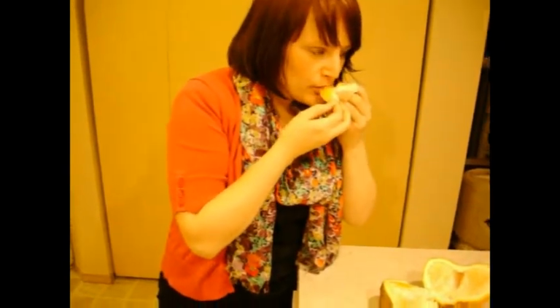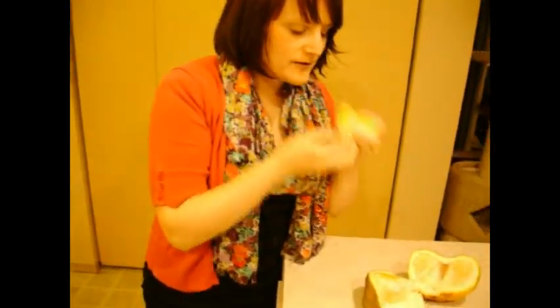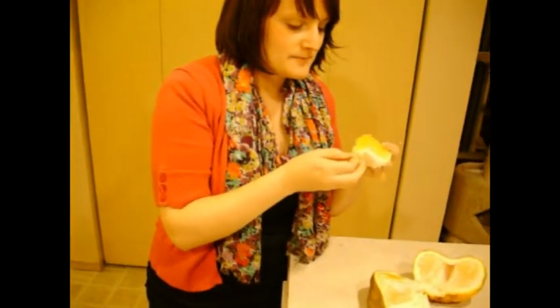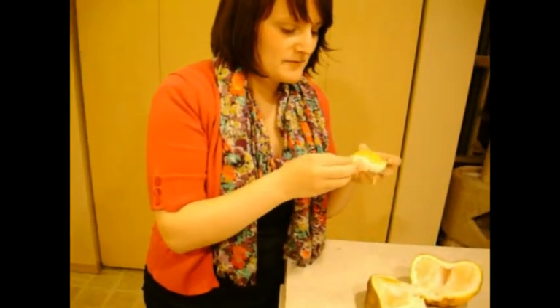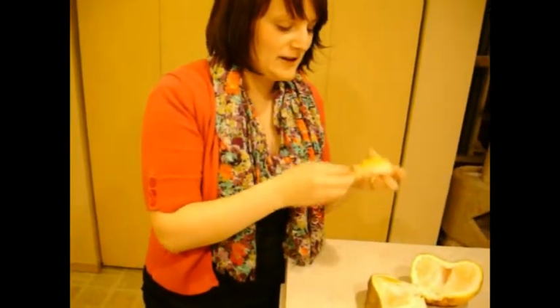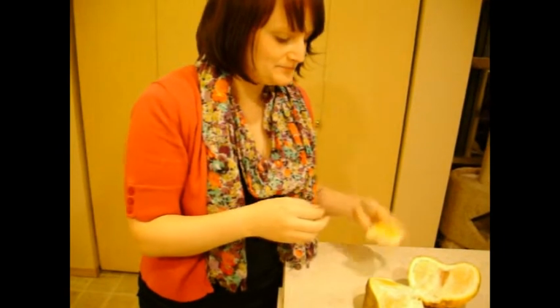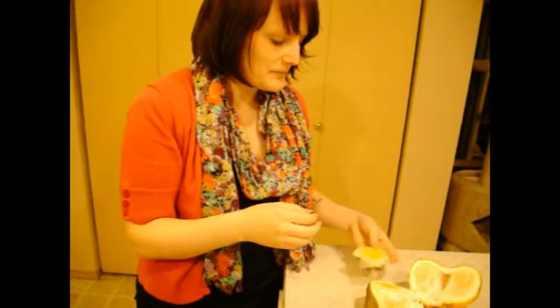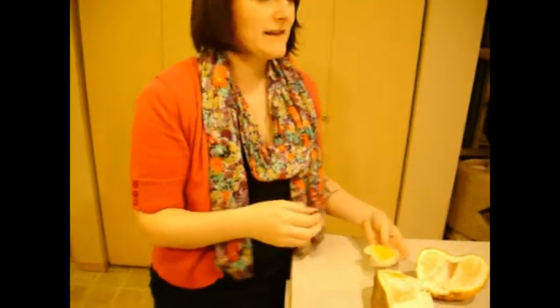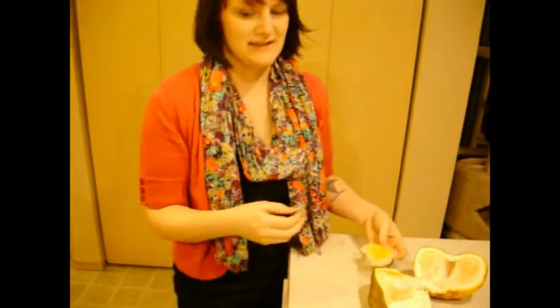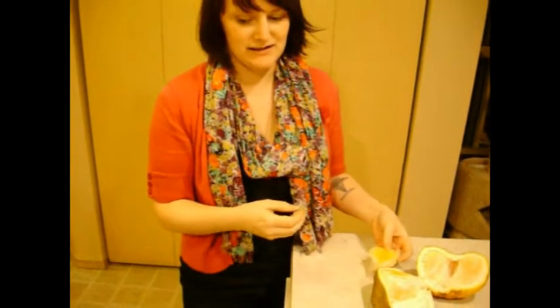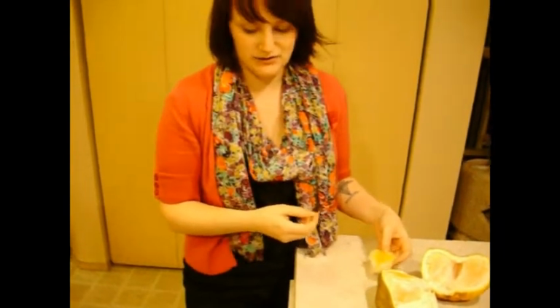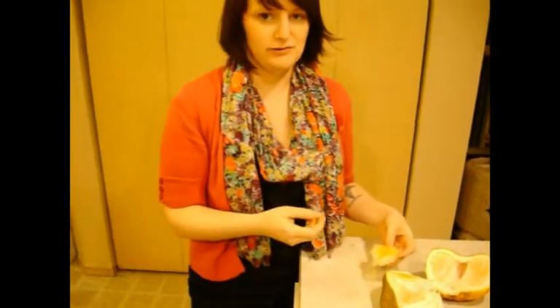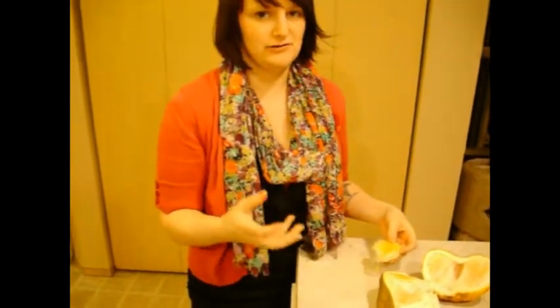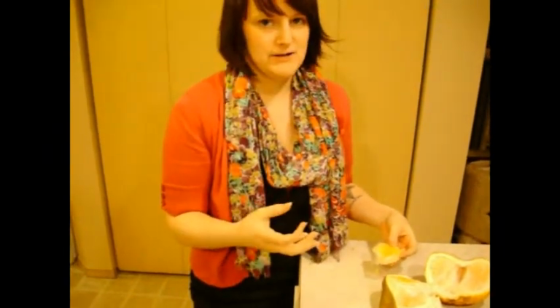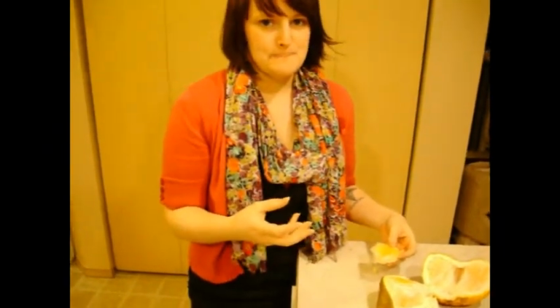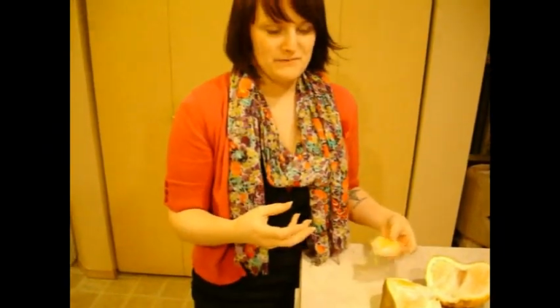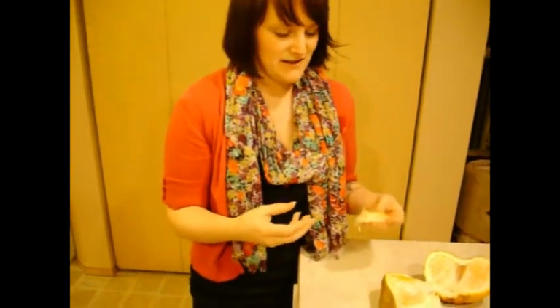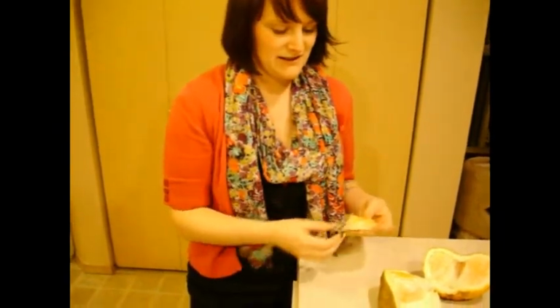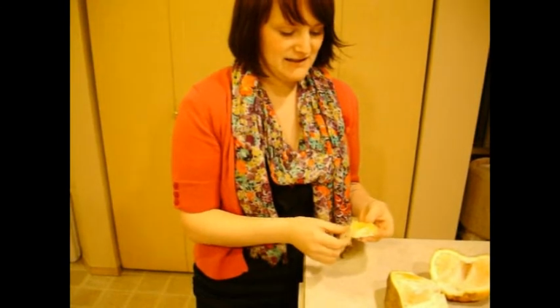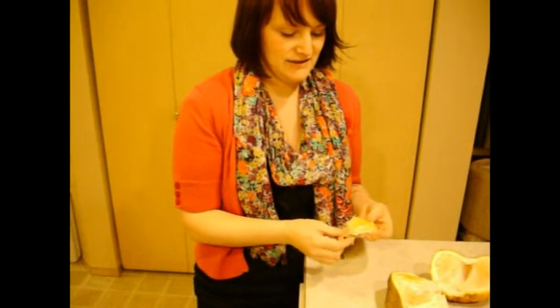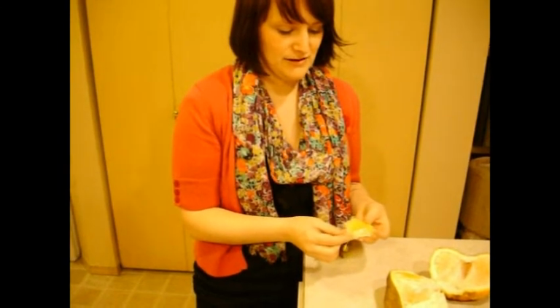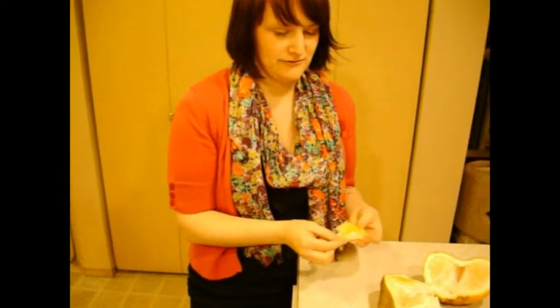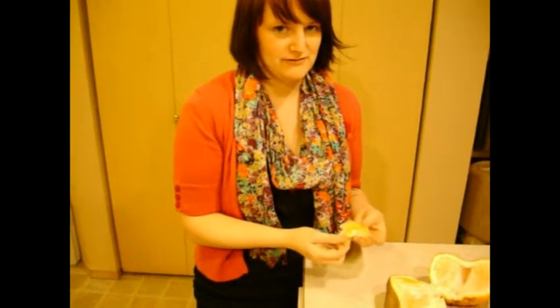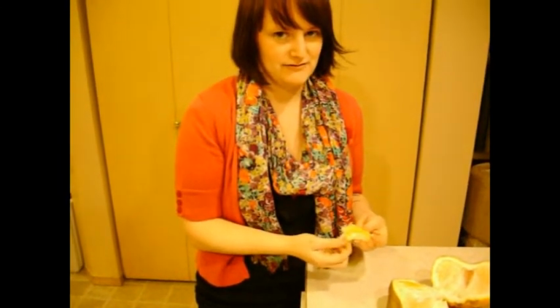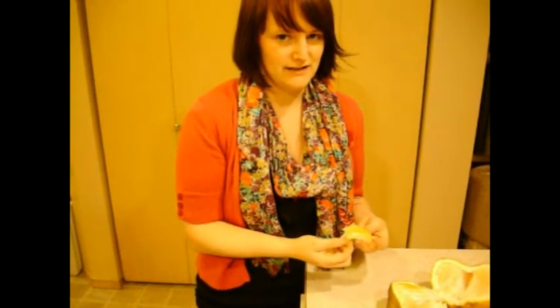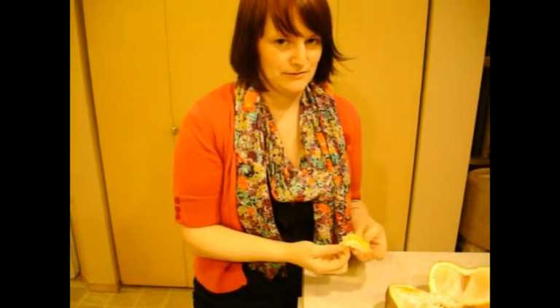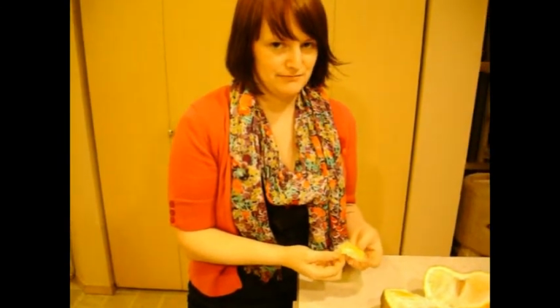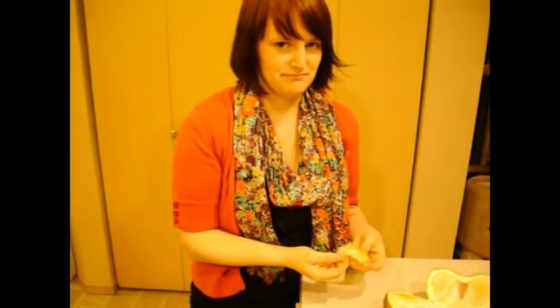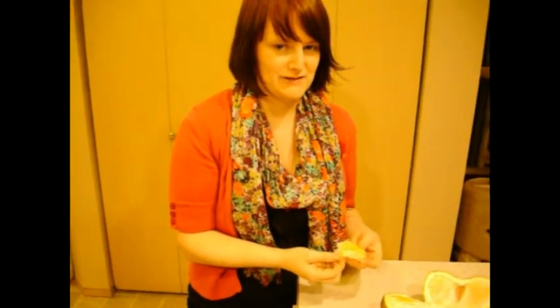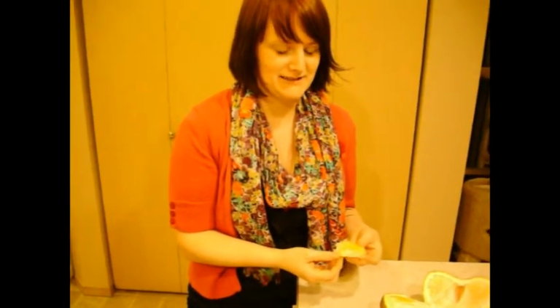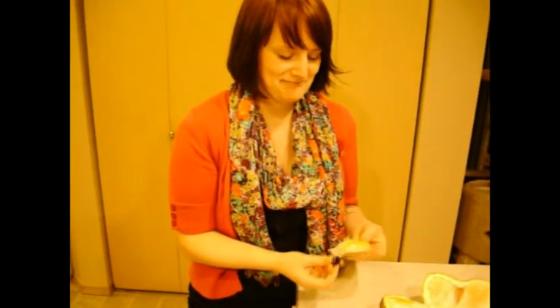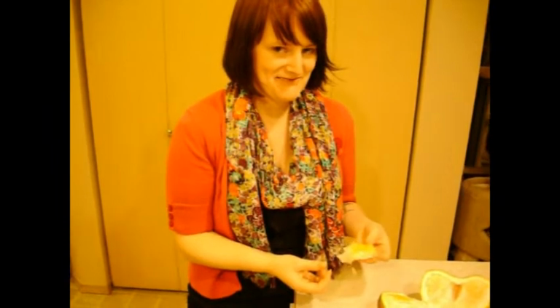Oh good lord, that's horrible. Yeah, it does taste like a grapefruit — an extra bitter grapefruit. It tastes like grapefruit hand soap. Yeah, it sure does.